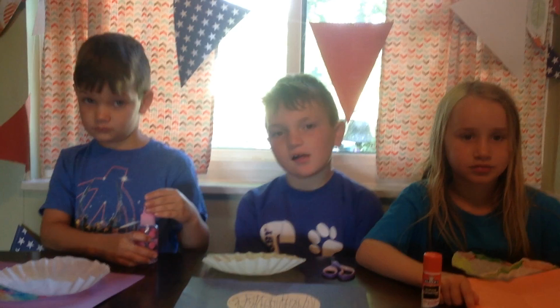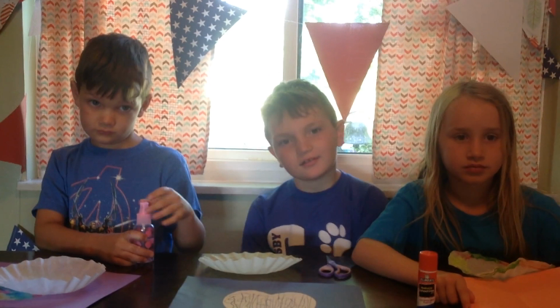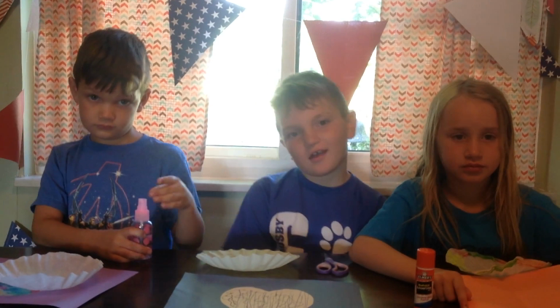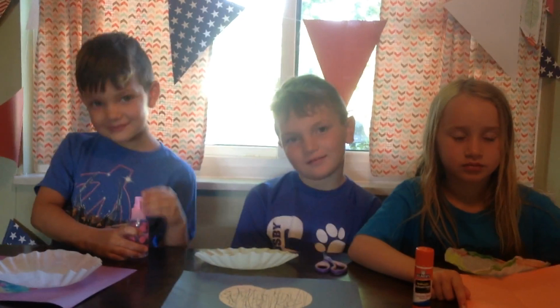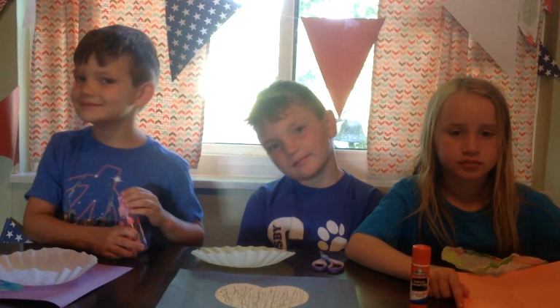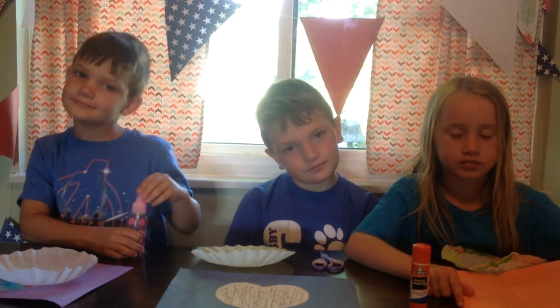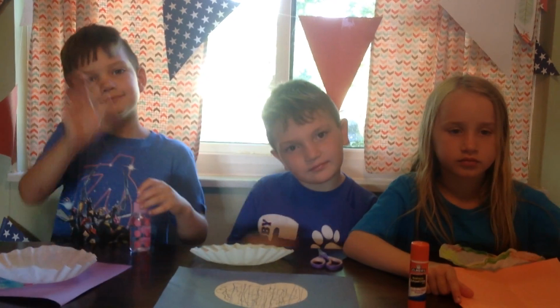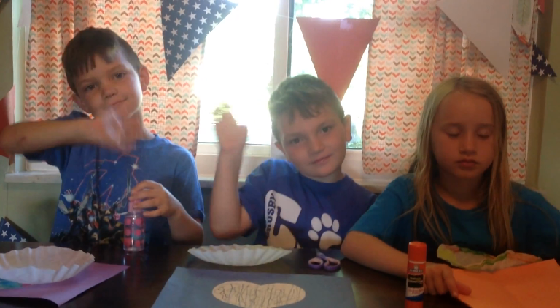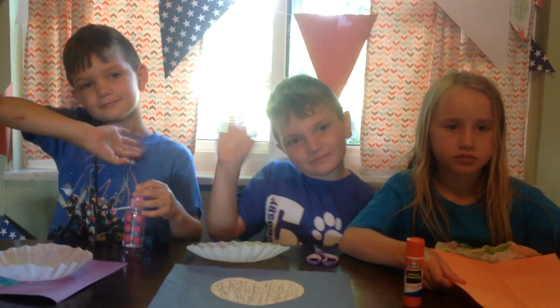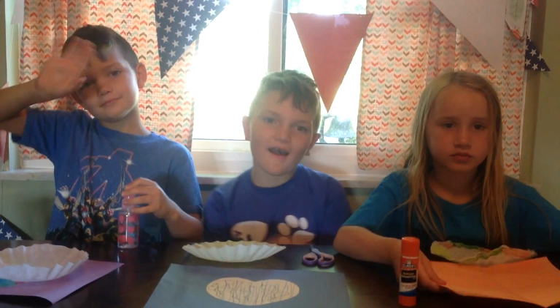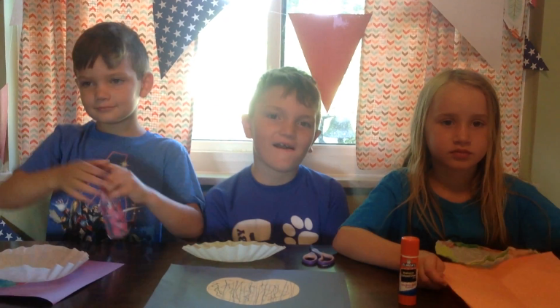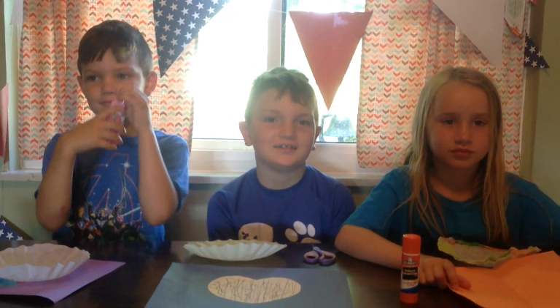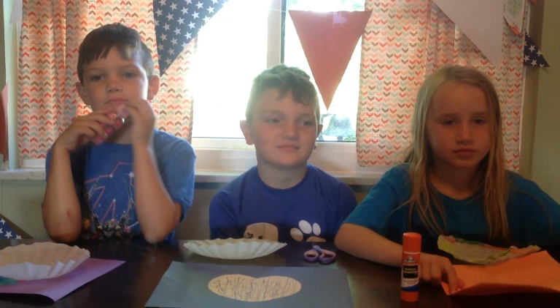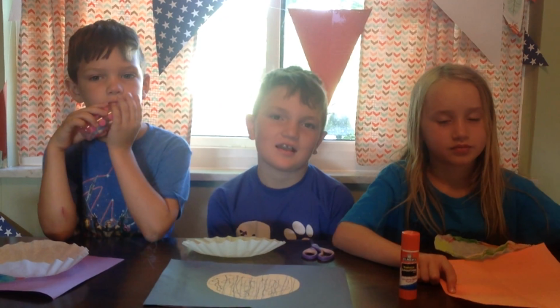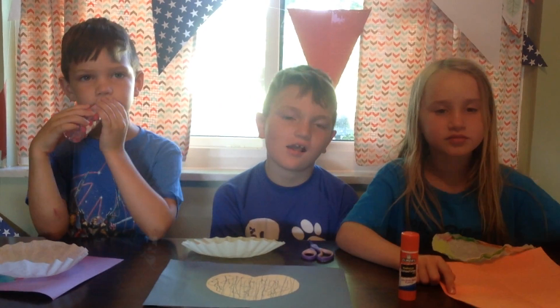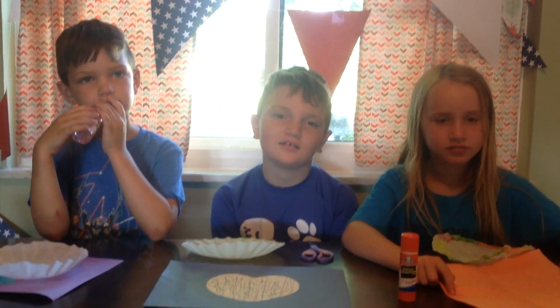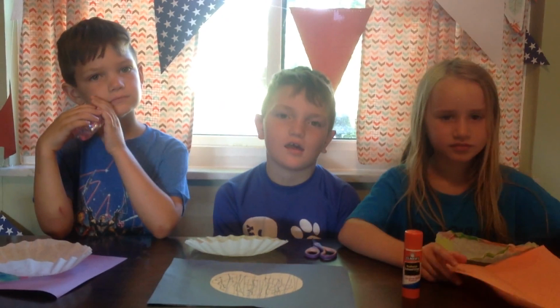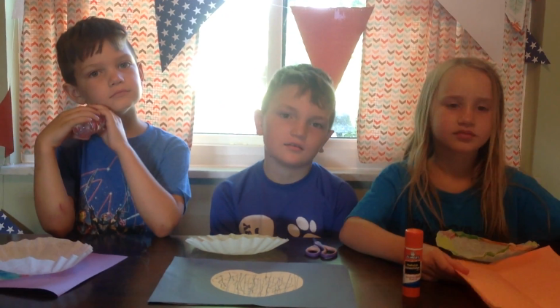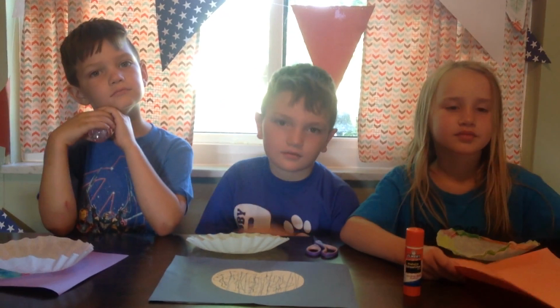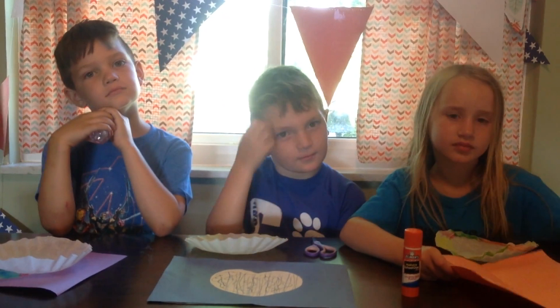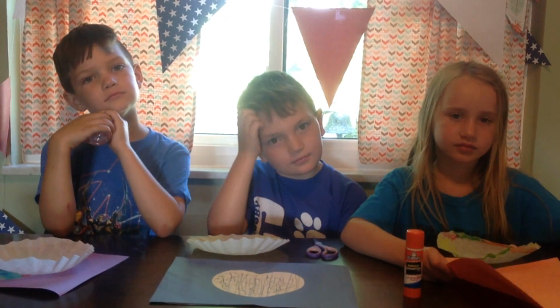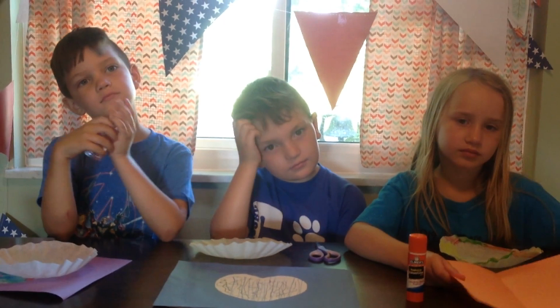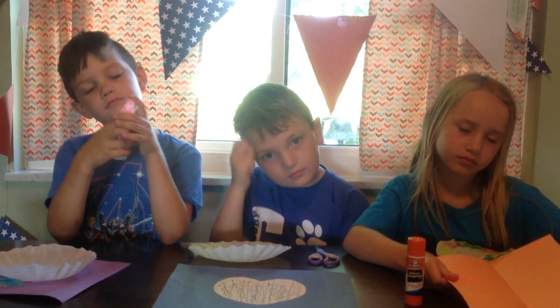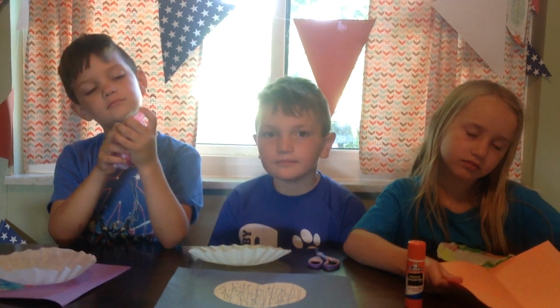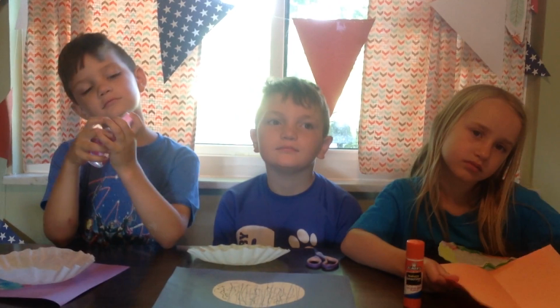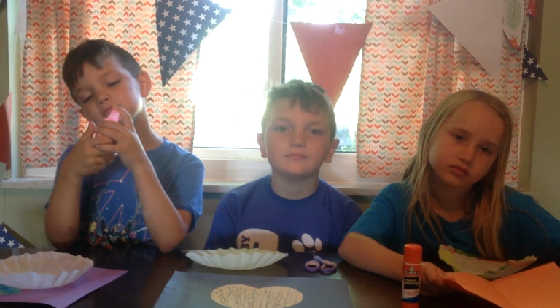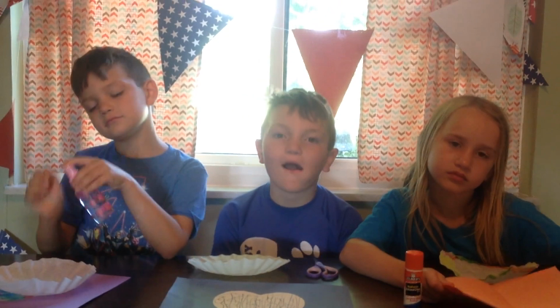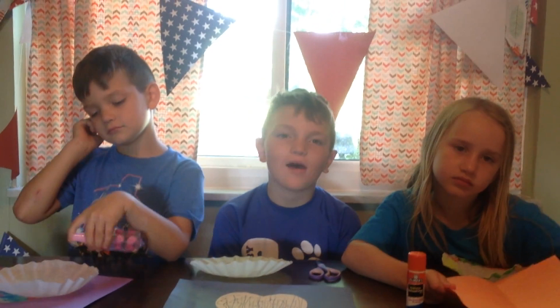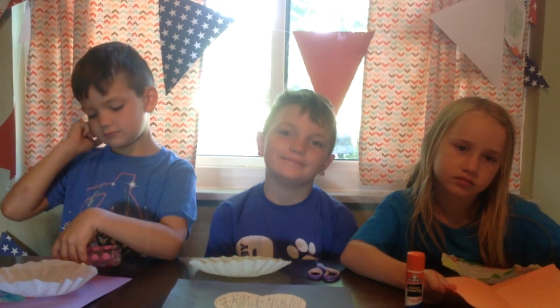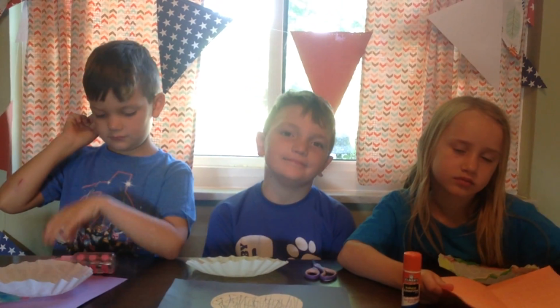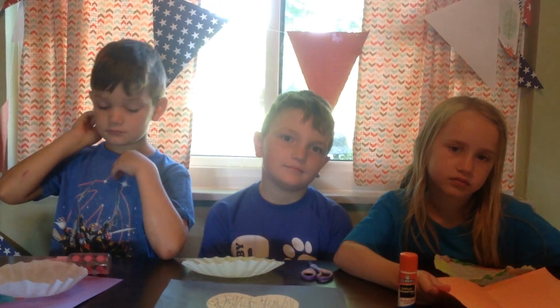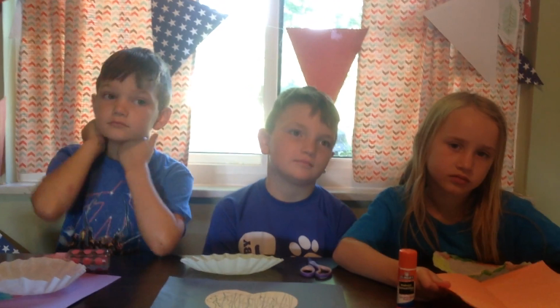Hi everybody, this is Miss Melanie. I'm here with my buddies and we're going to talk to you about the craft that we're going to make today. It goes along with our lesson this week which is about how to be joyful or be happy even when there's trouble.